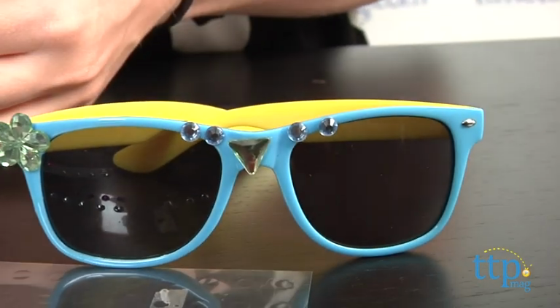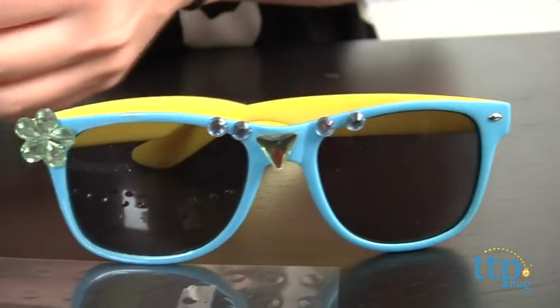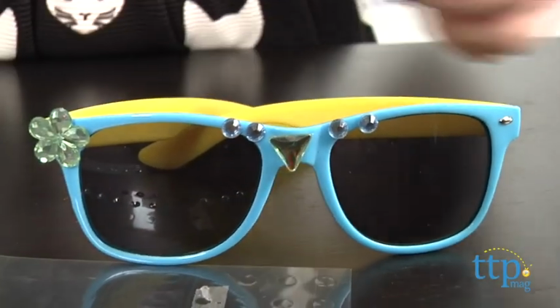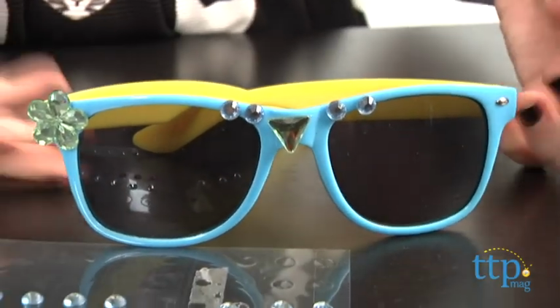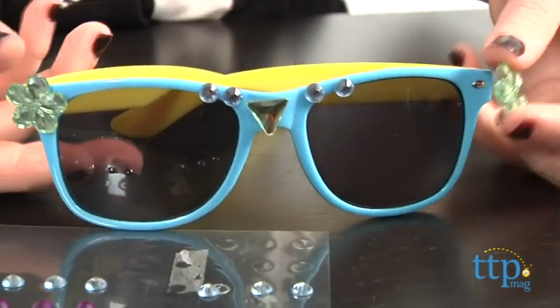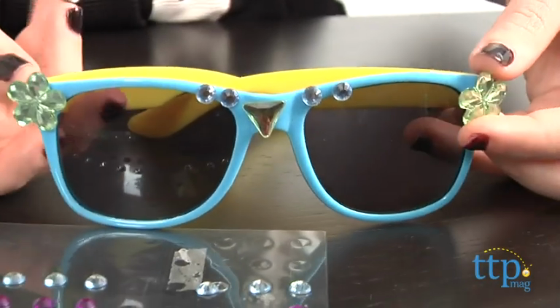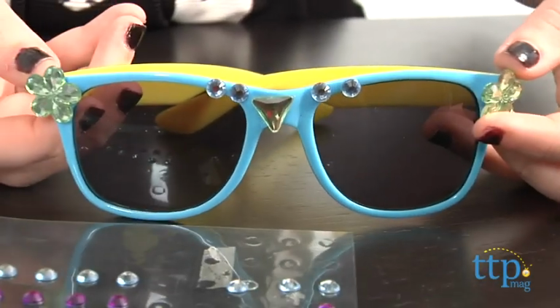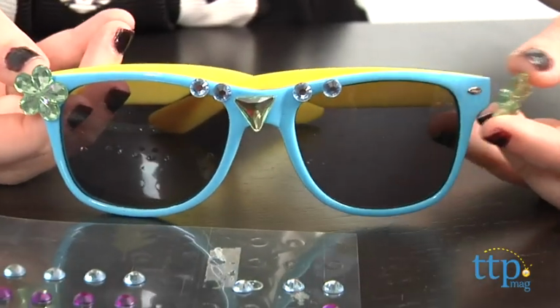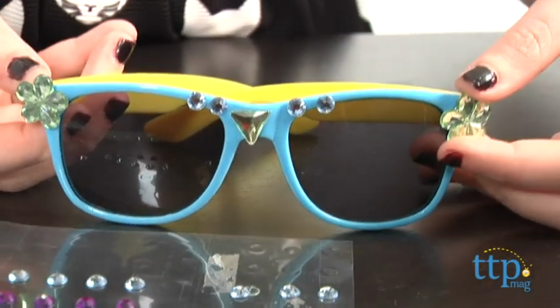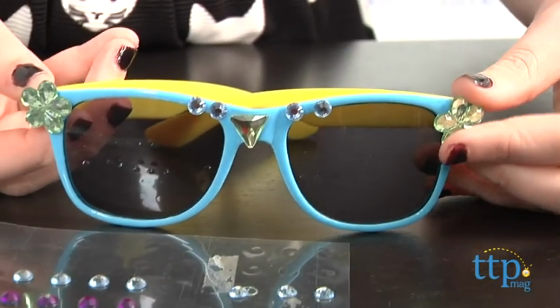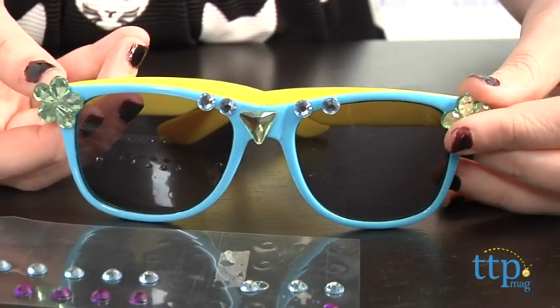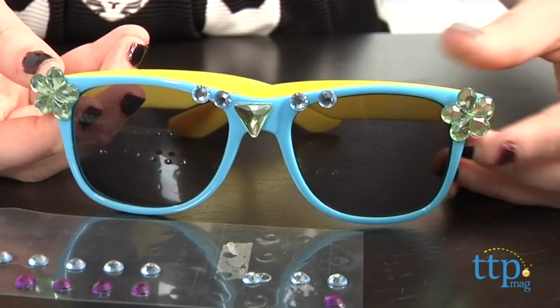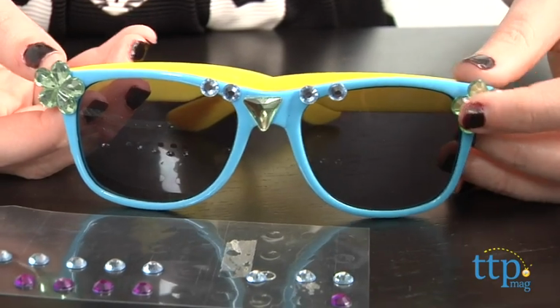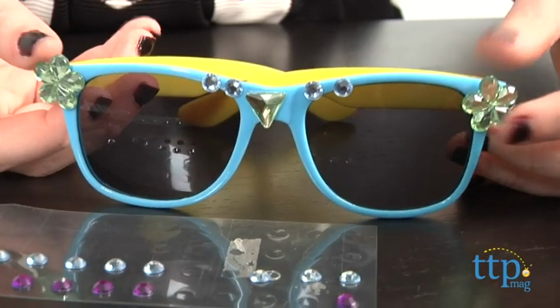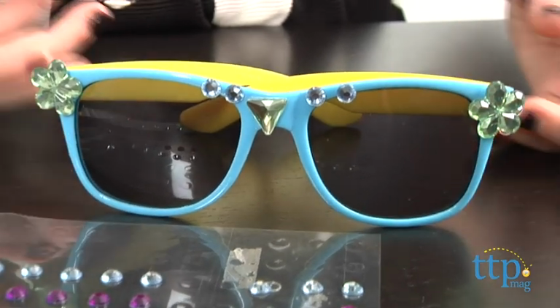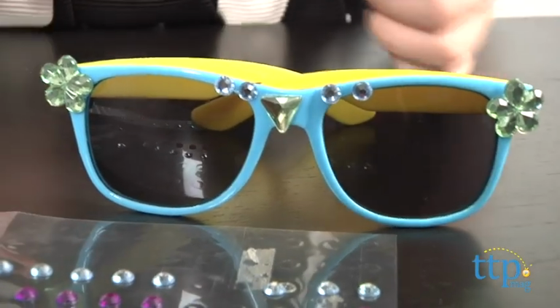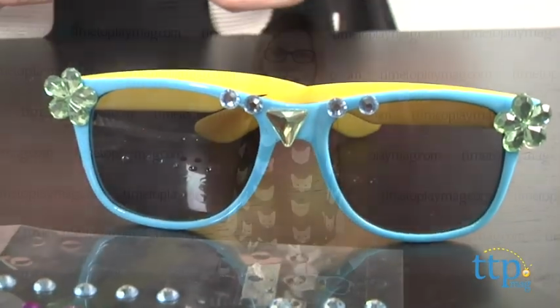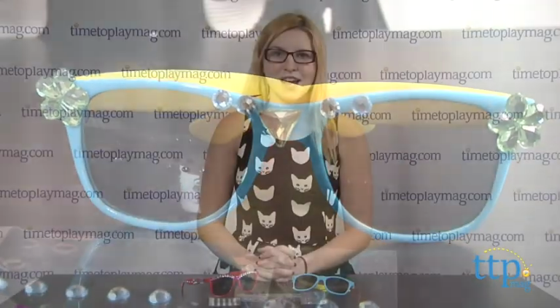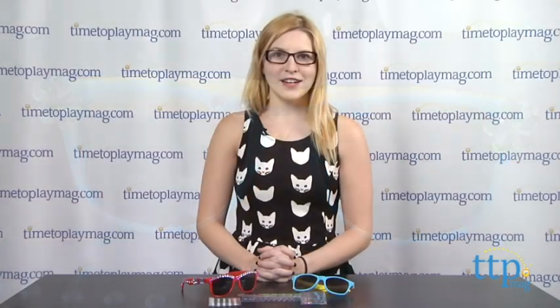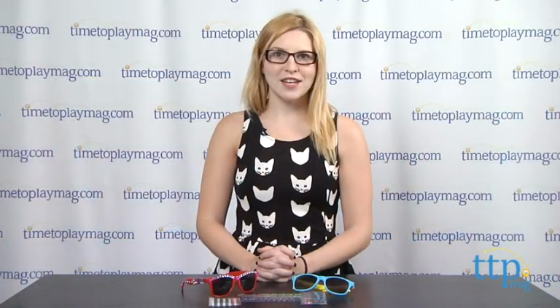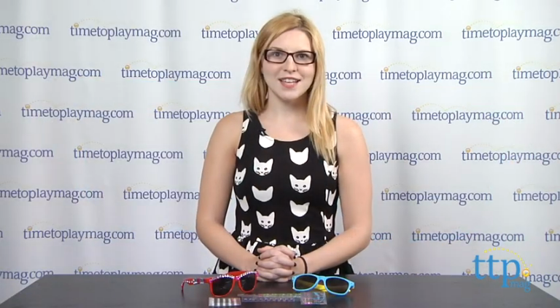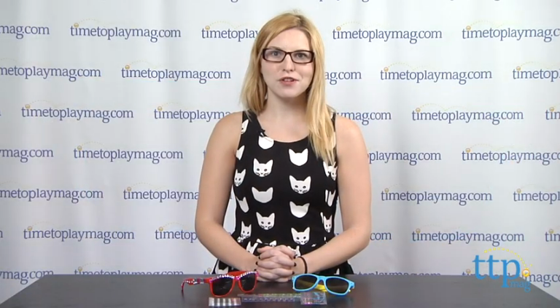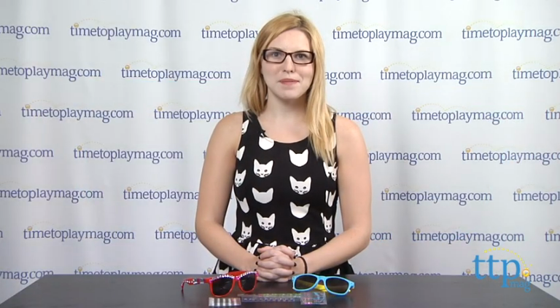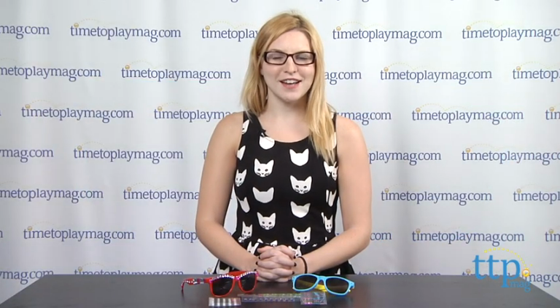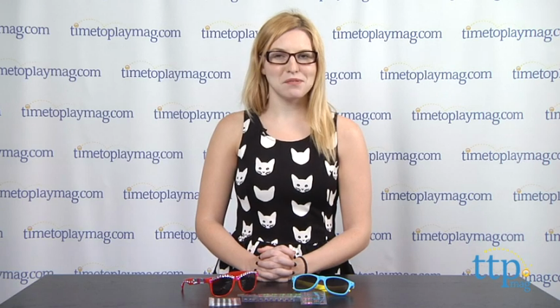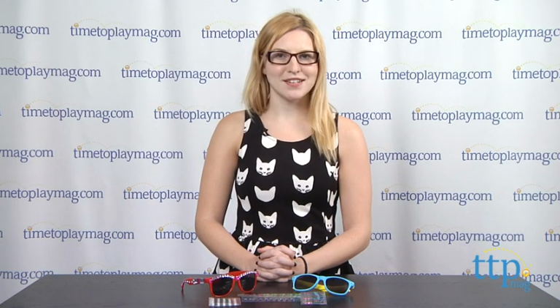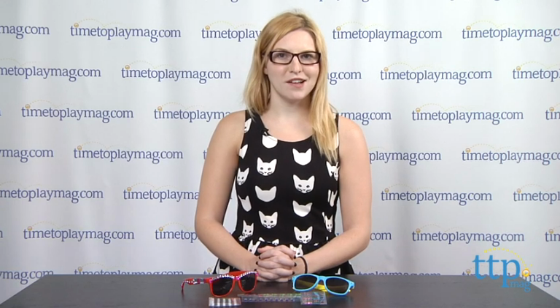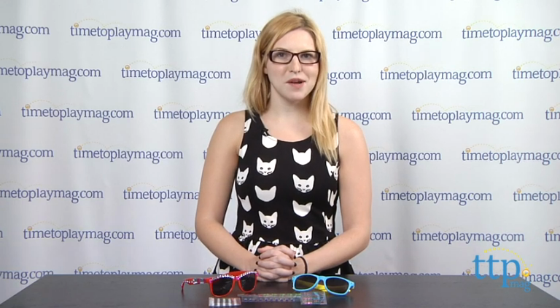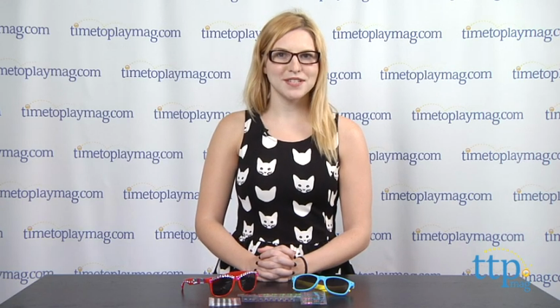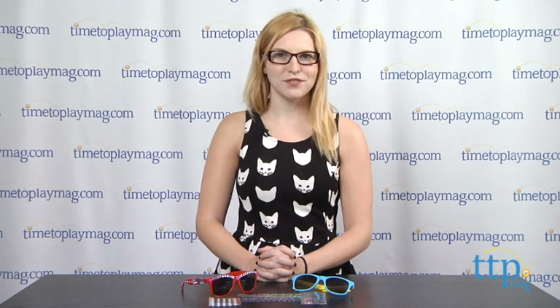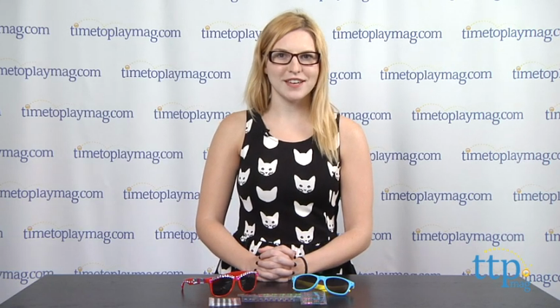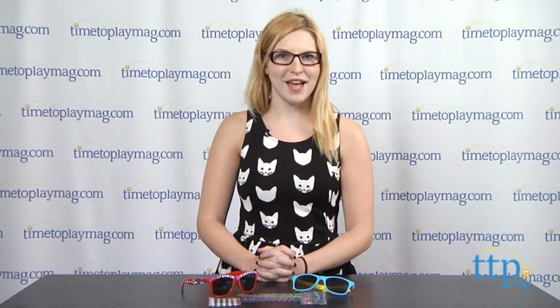The Victoria Justice Totally Me Glamour Shades kit is available exclusively at Toys R Us. For more information on this and other activity kits, head over to our website at TimeToPlayMag.com, your number one source for all things play.